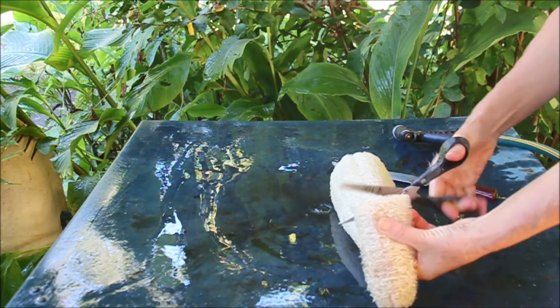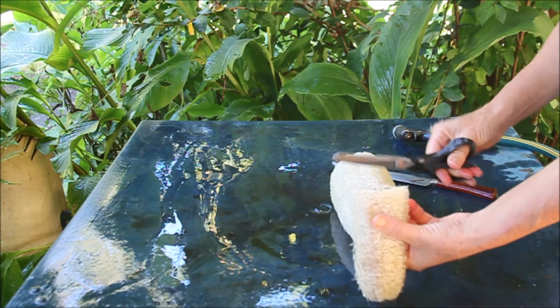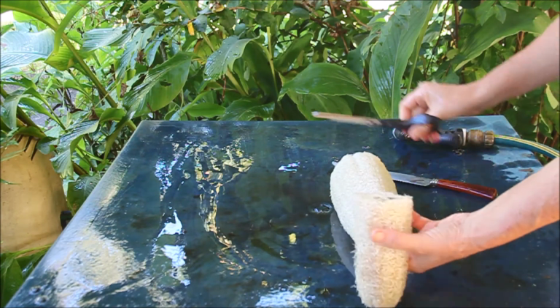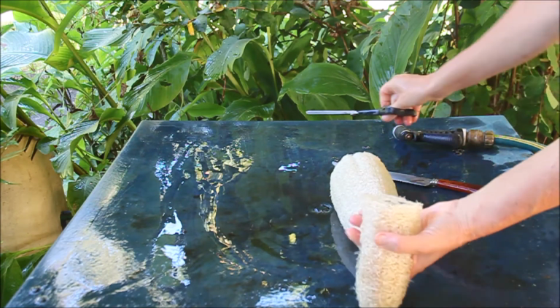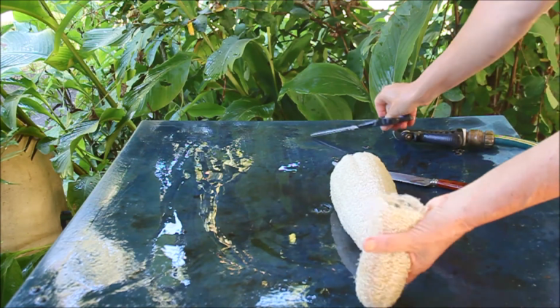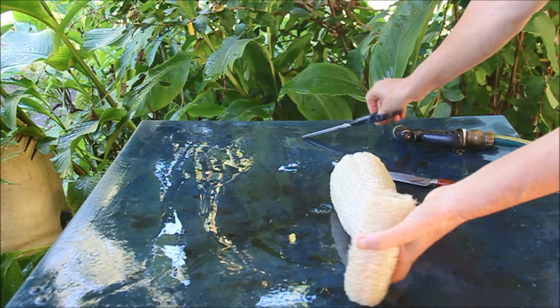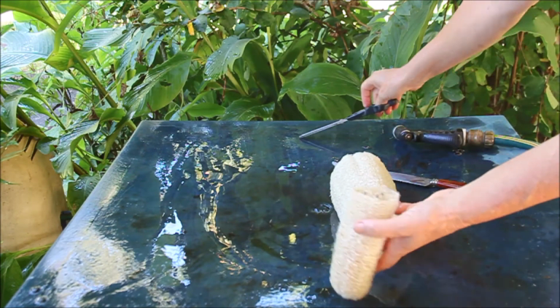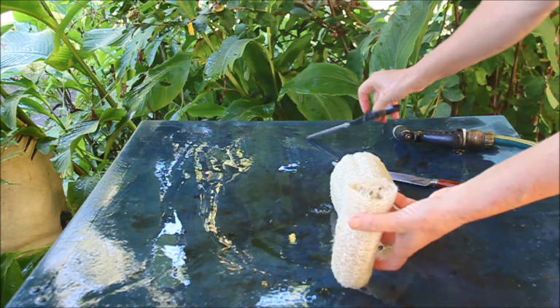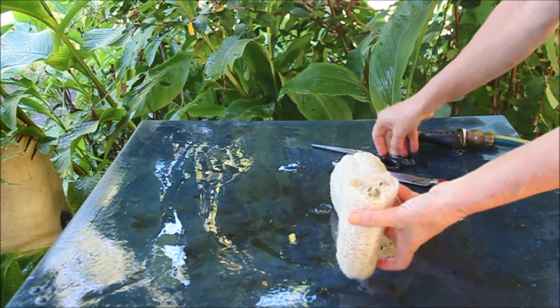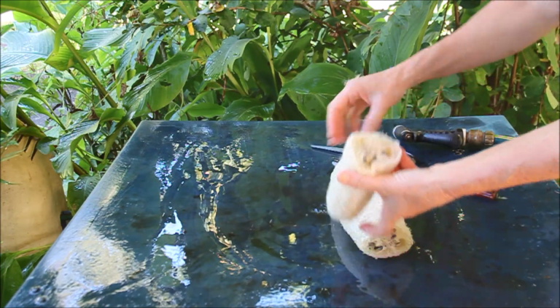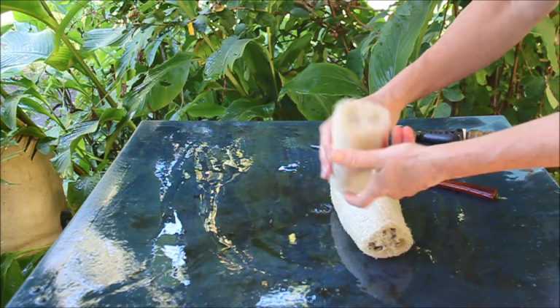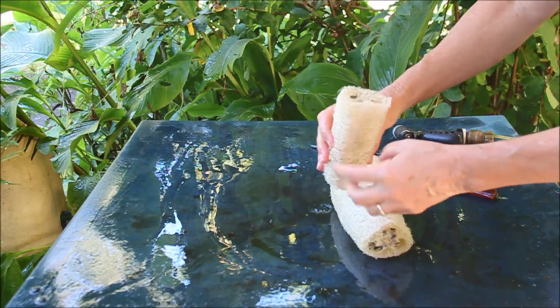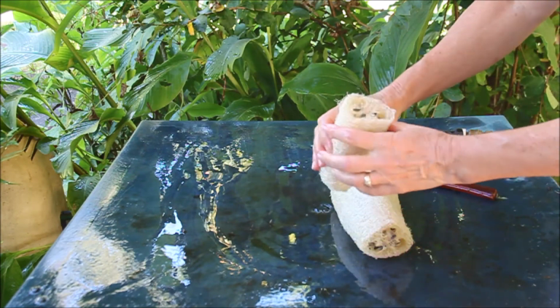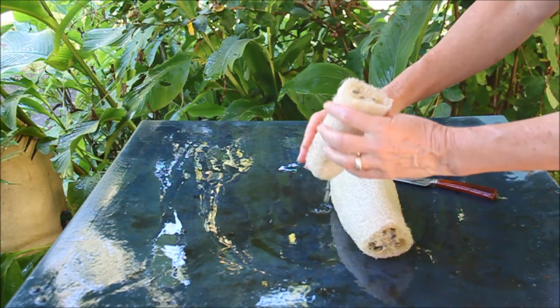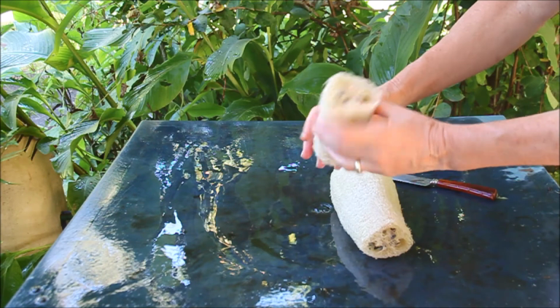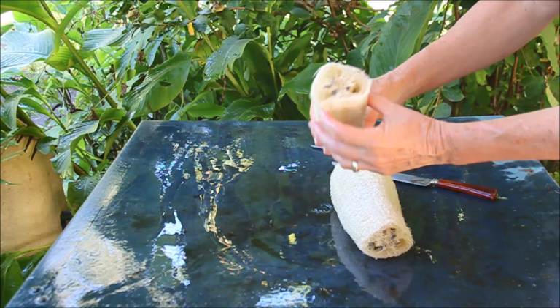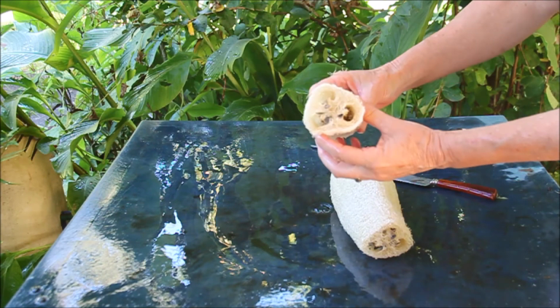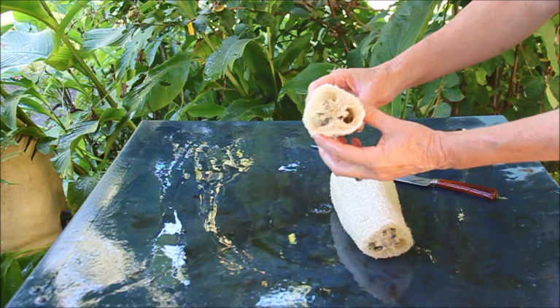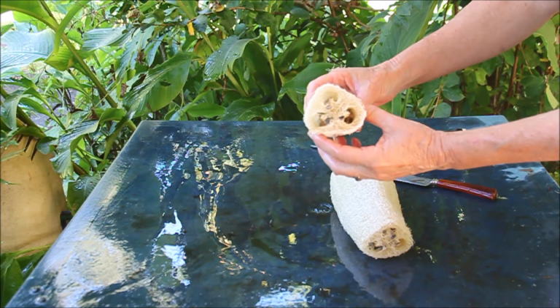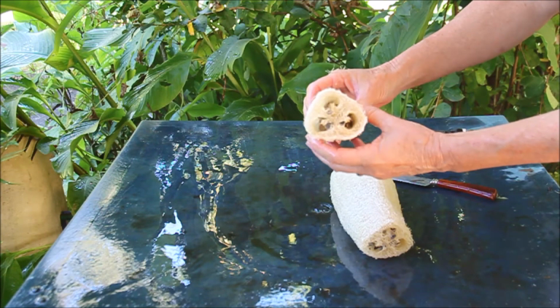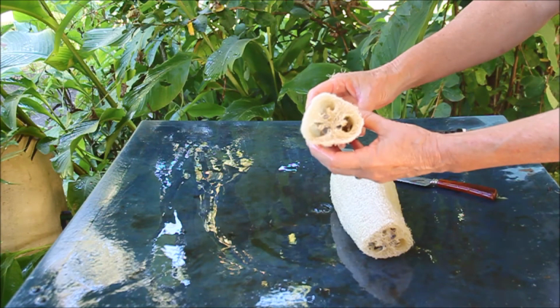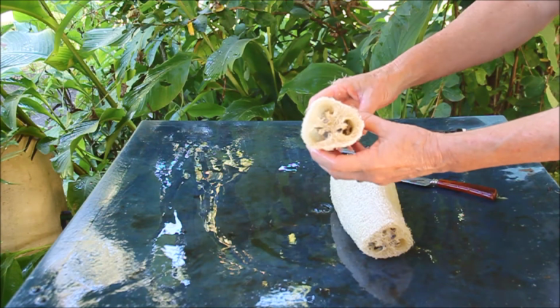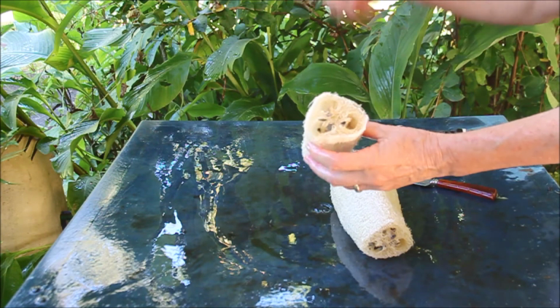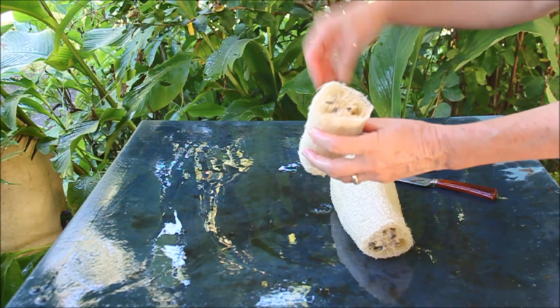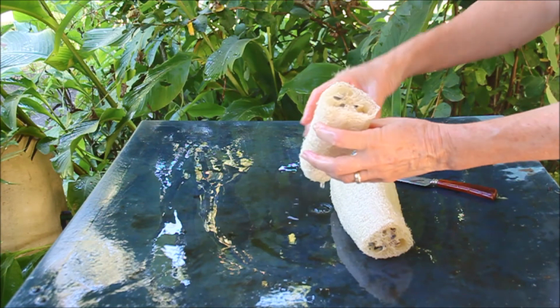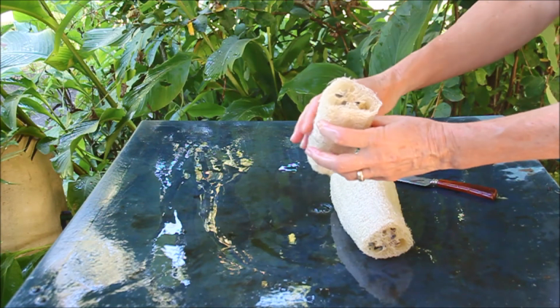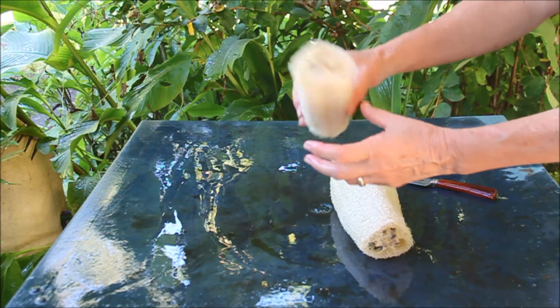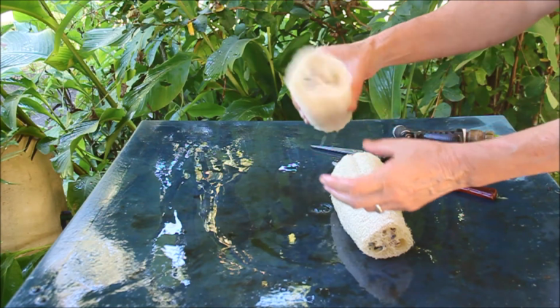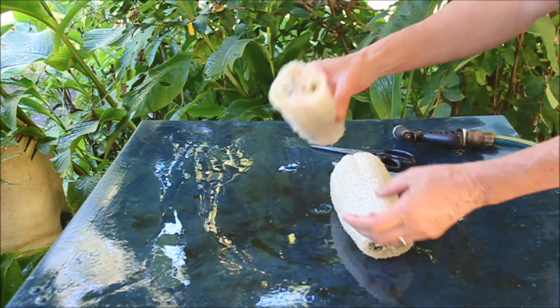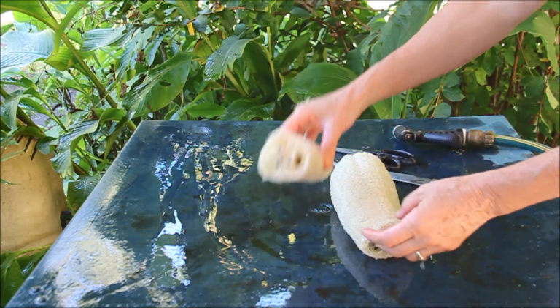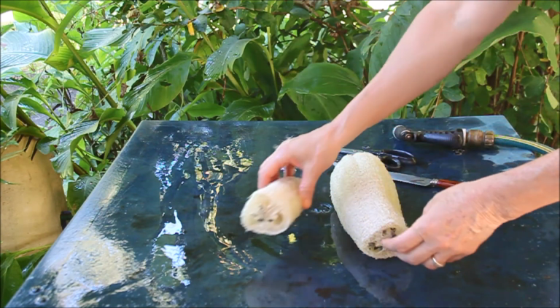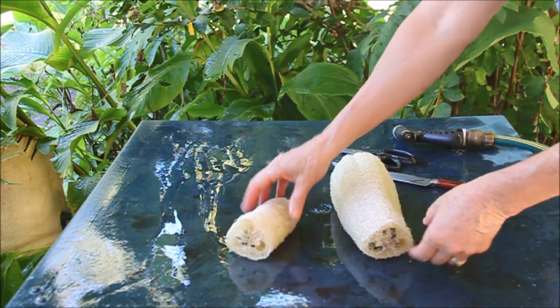There you go. There's still seeds in here, I'll just wash it out properly and shake them all out.